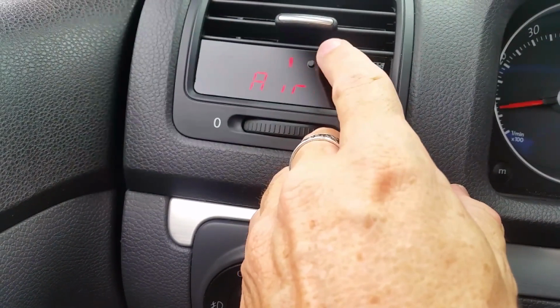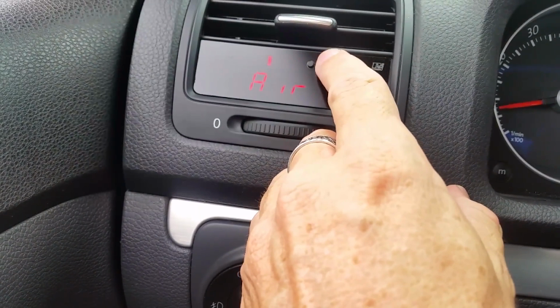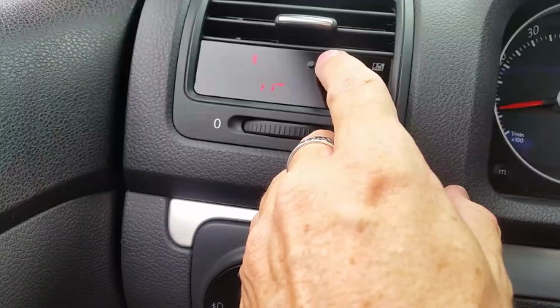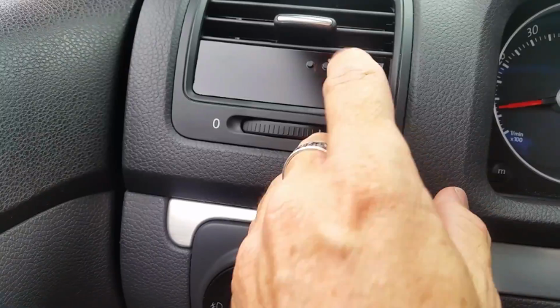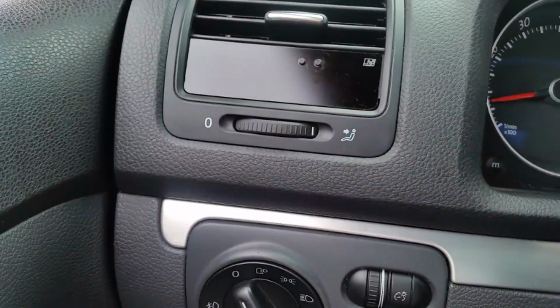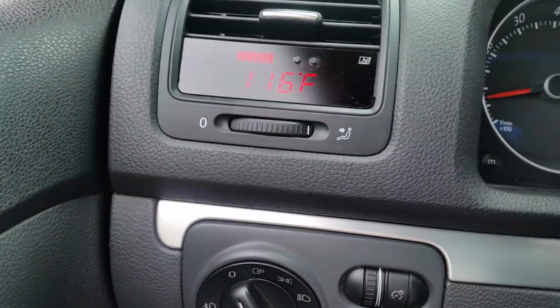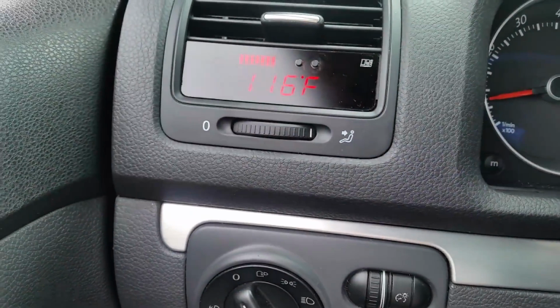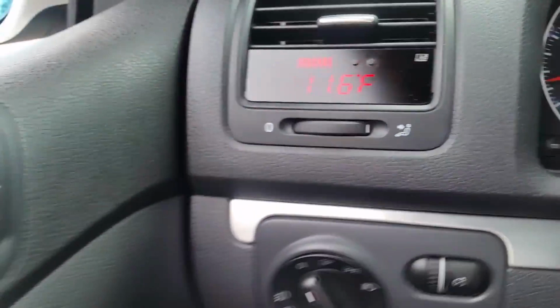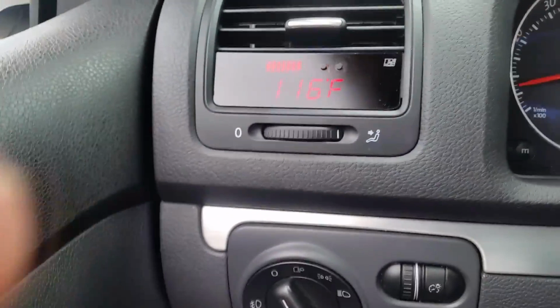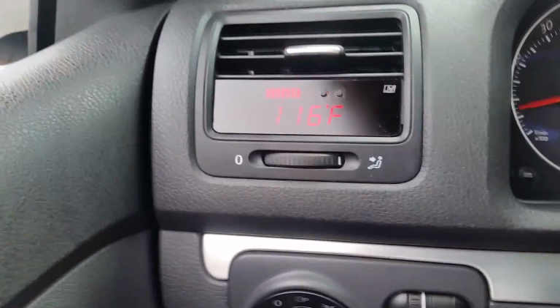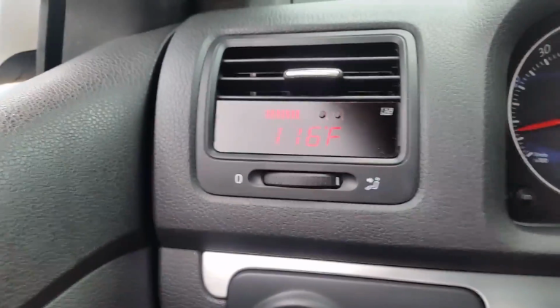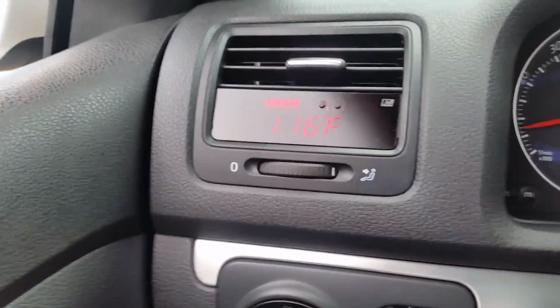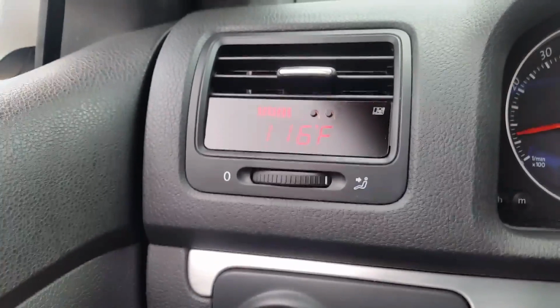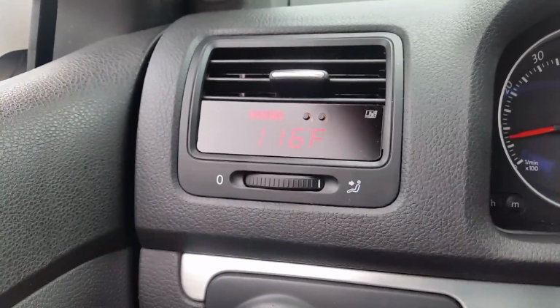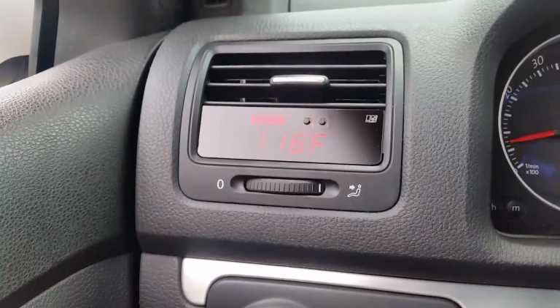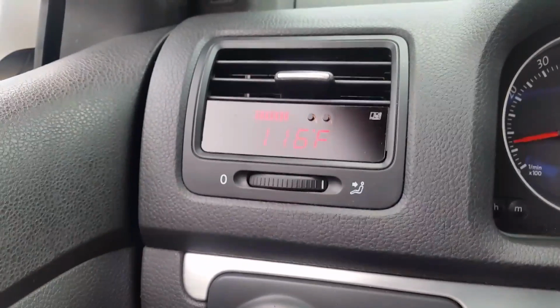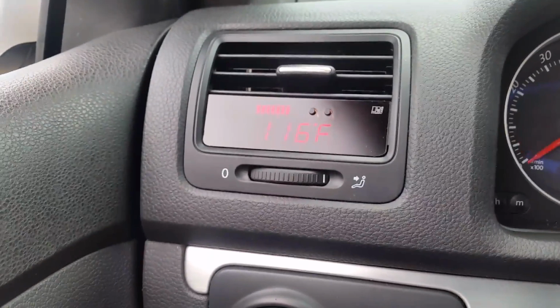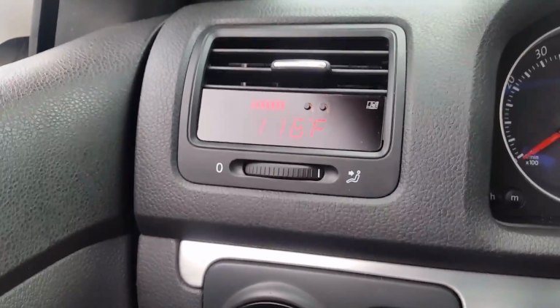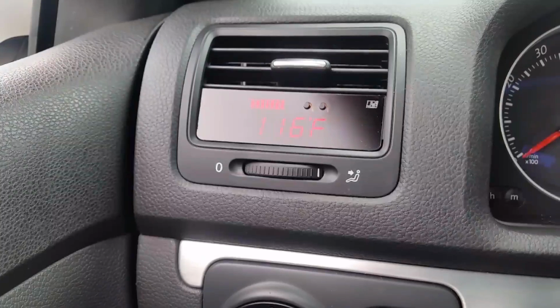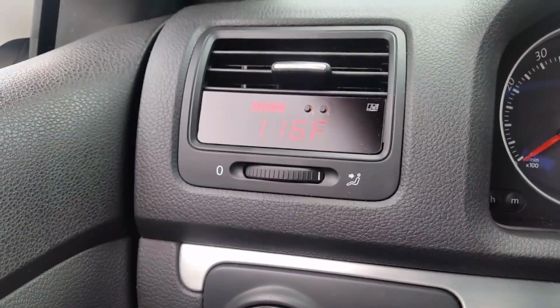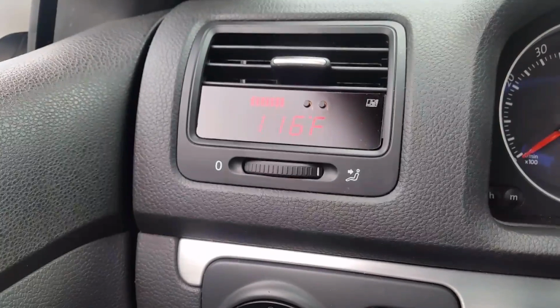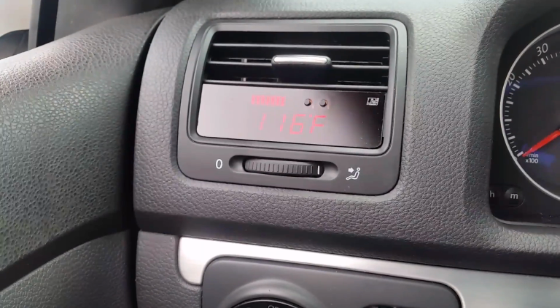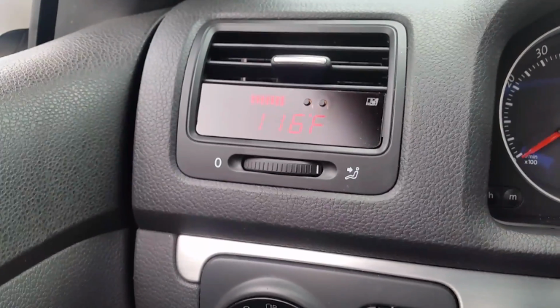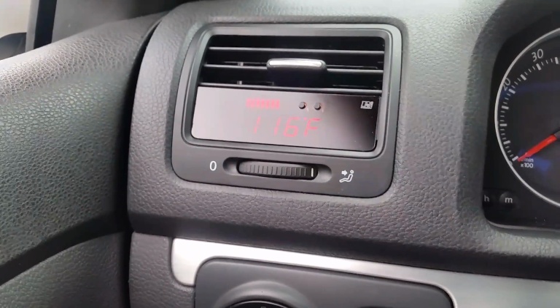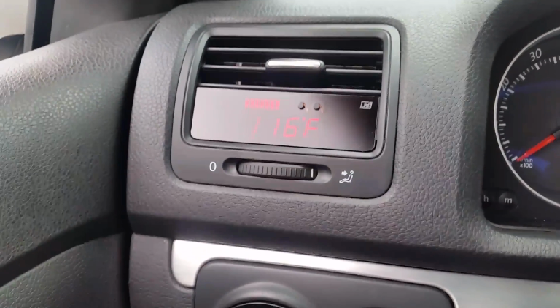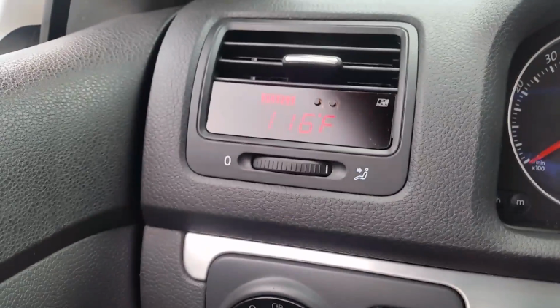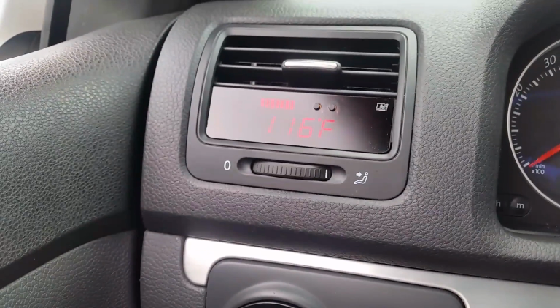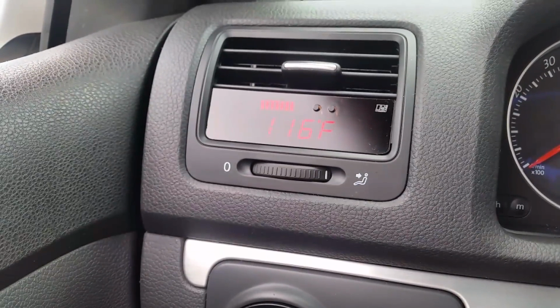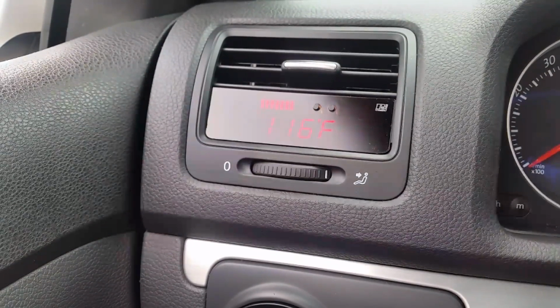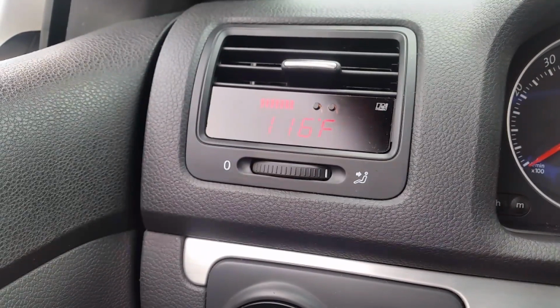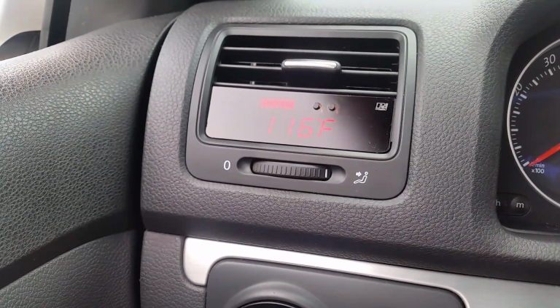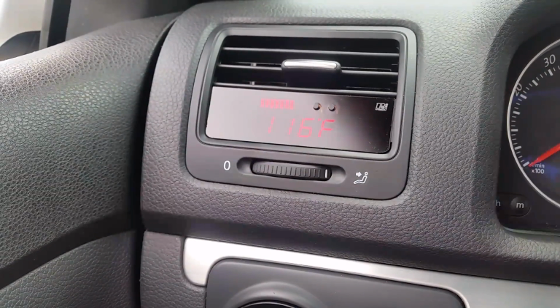Let's do the air intake — 116 degrees. Wow. Turn it off, unplug it. It actually stays on for about five seconds and then turns off.